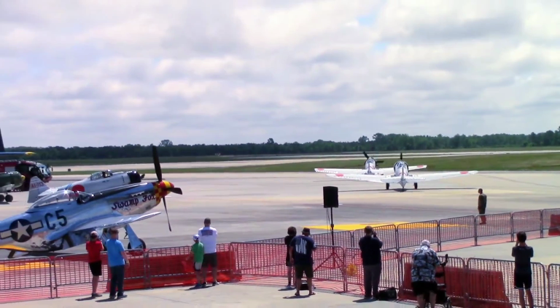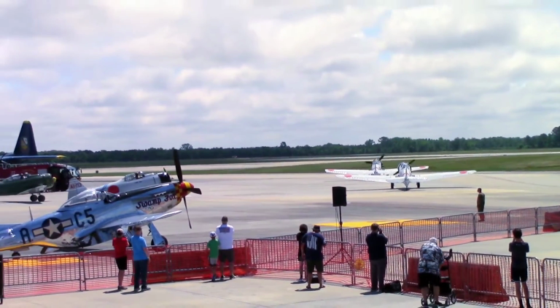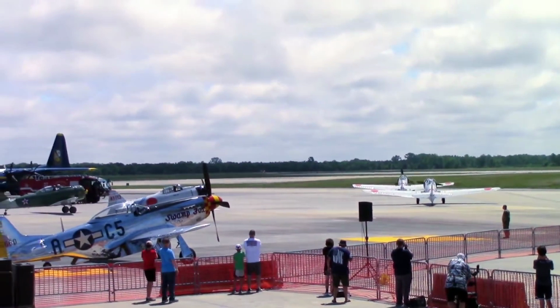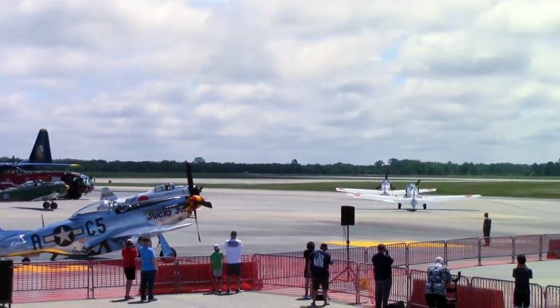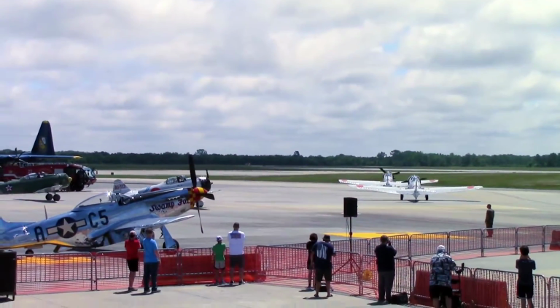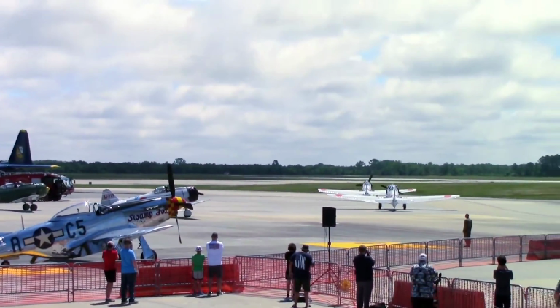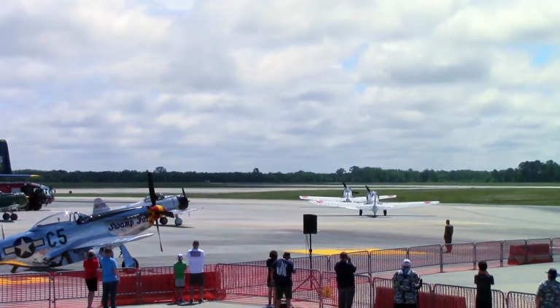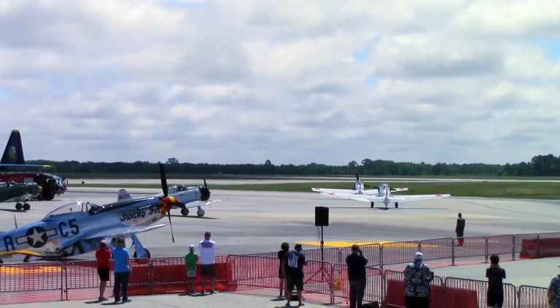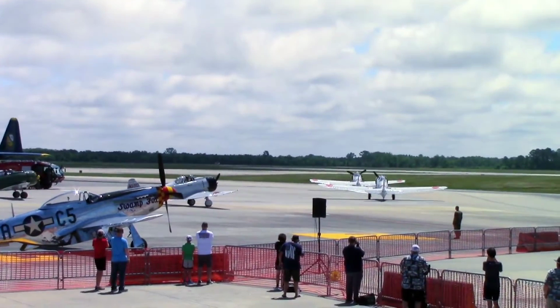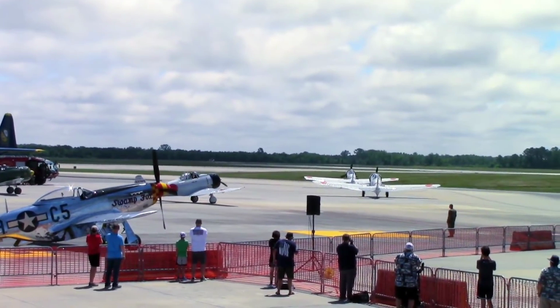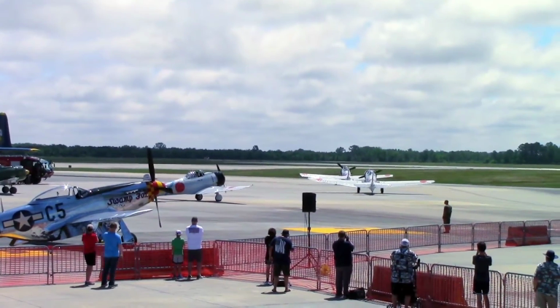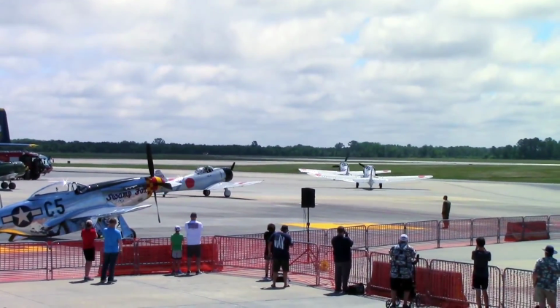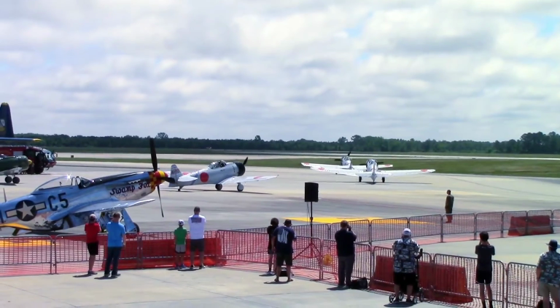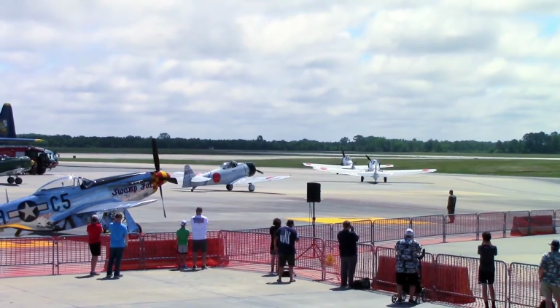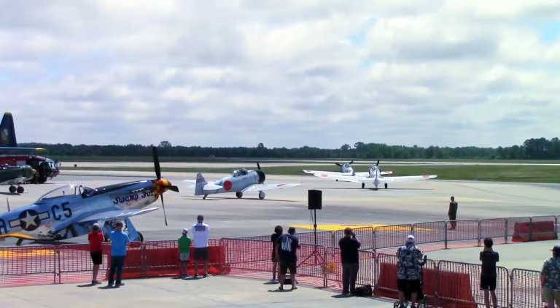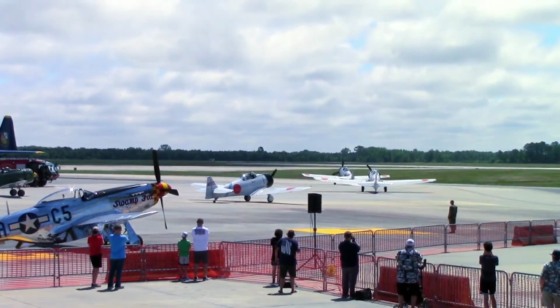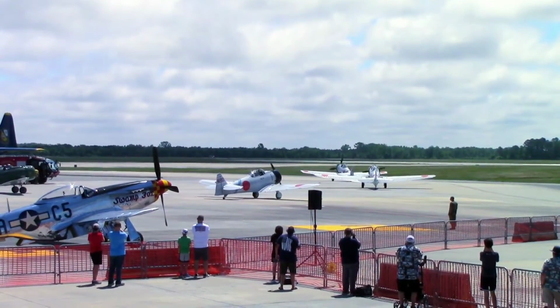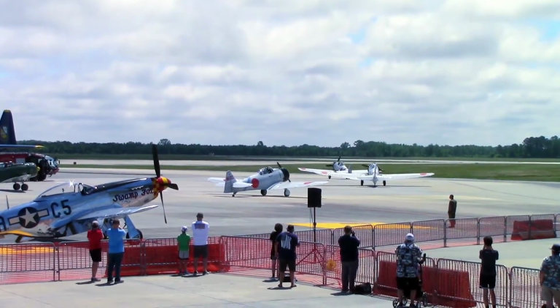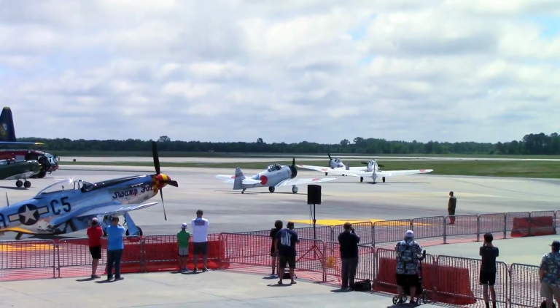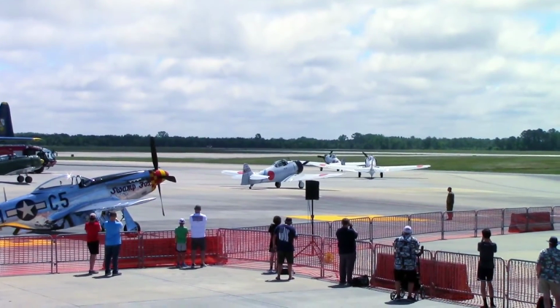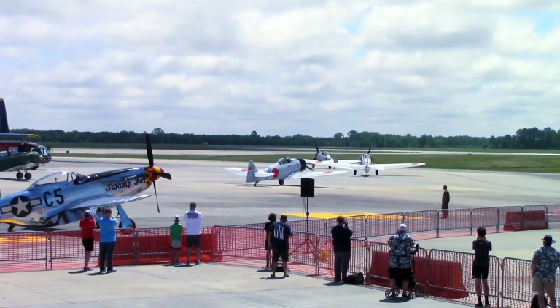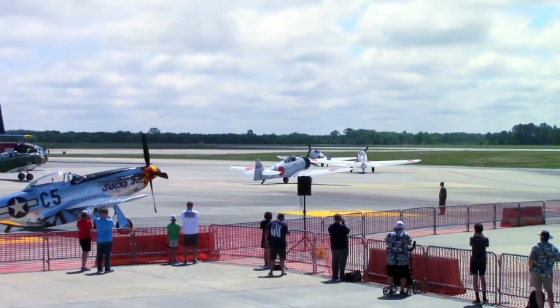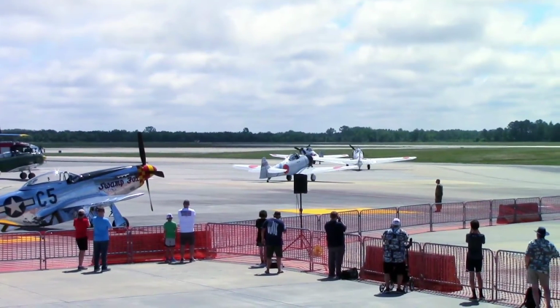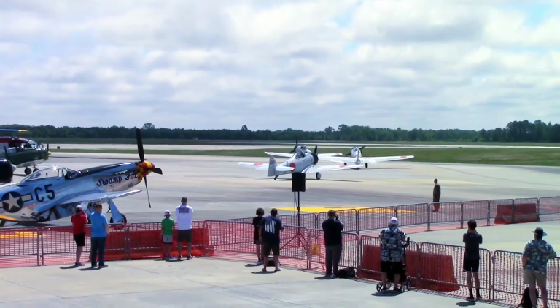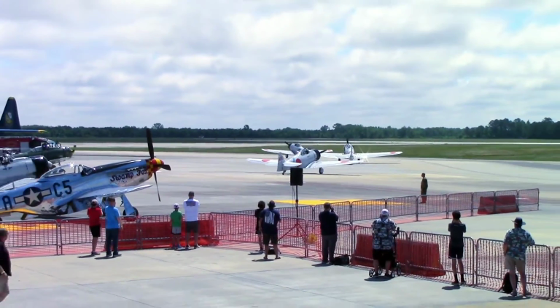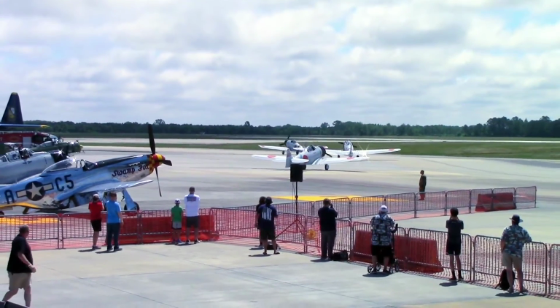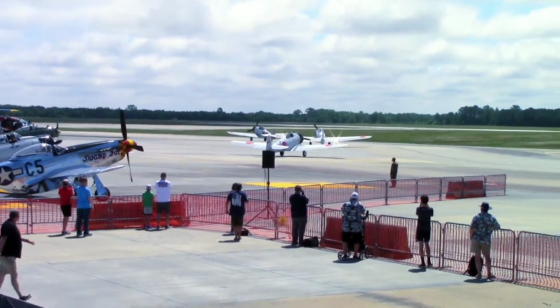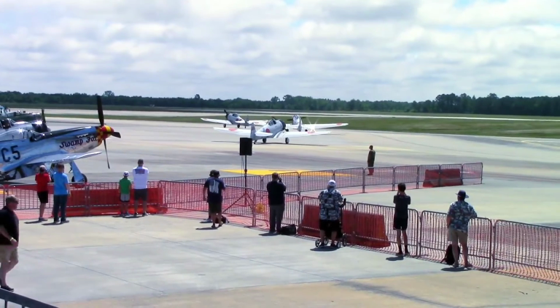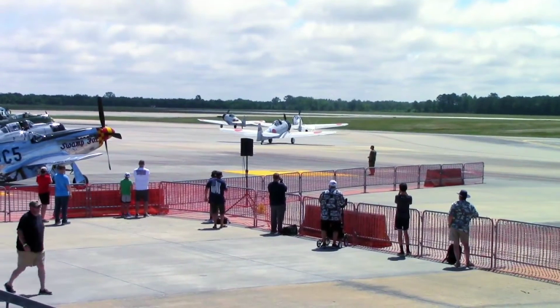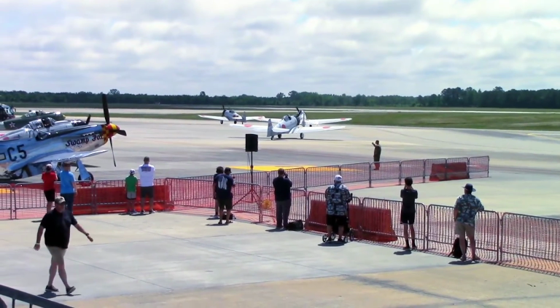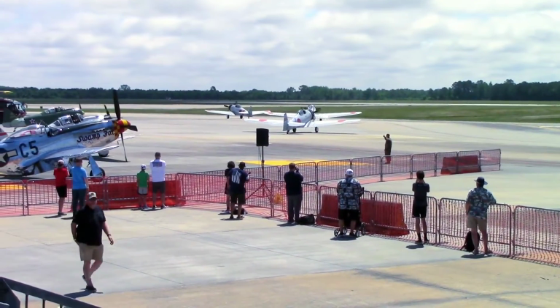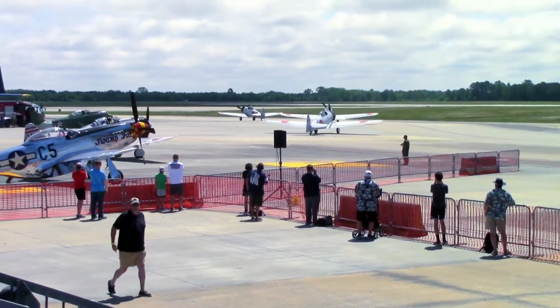All right, the engines are revving up. We hear a sound you don't get to hear very often — we always call it the sound of round. Members of Tora Tora Tora begin the taxi out.